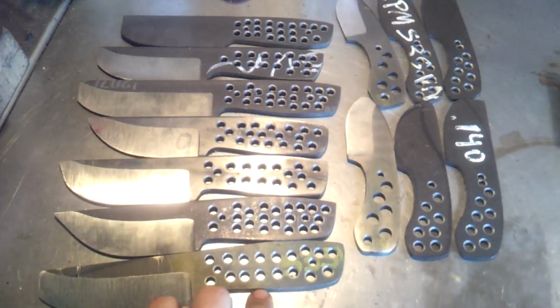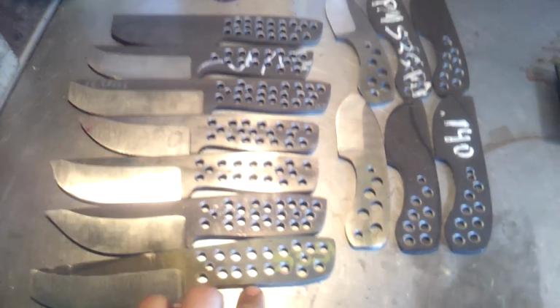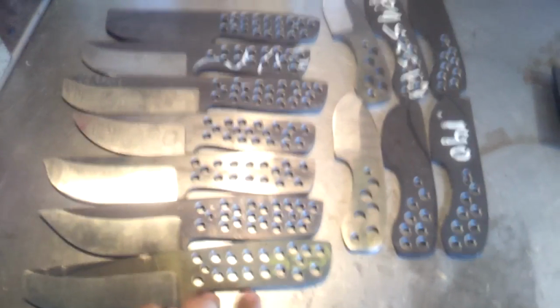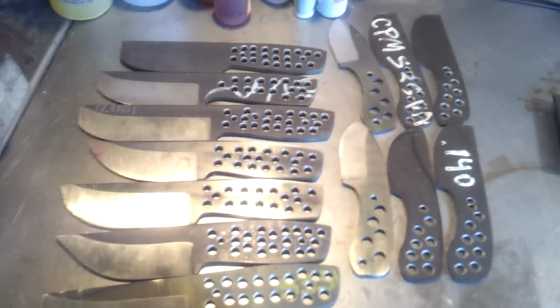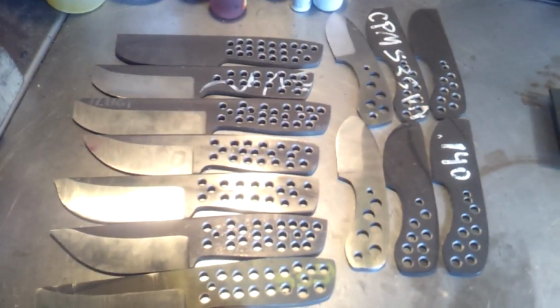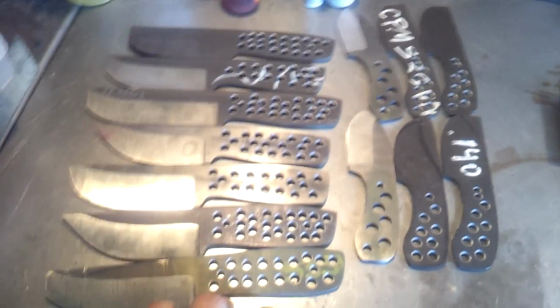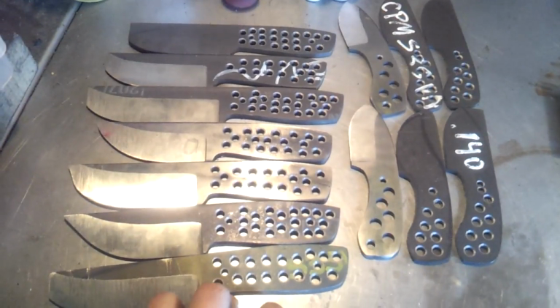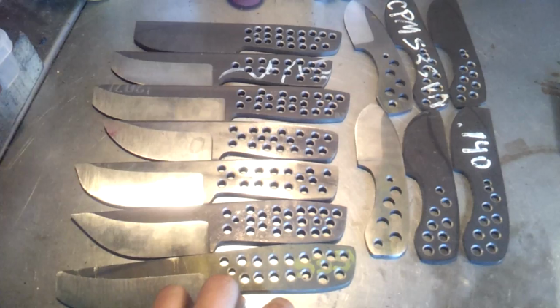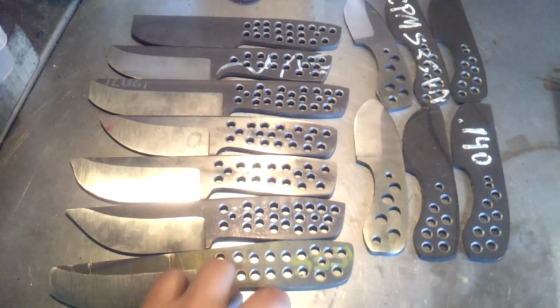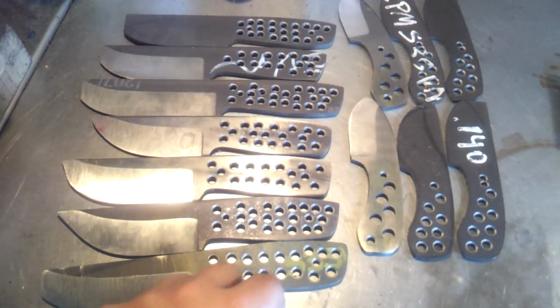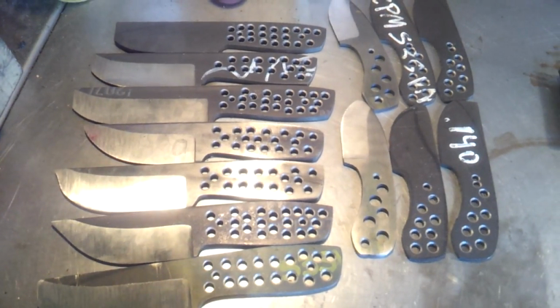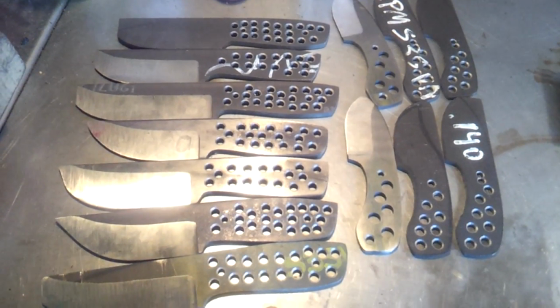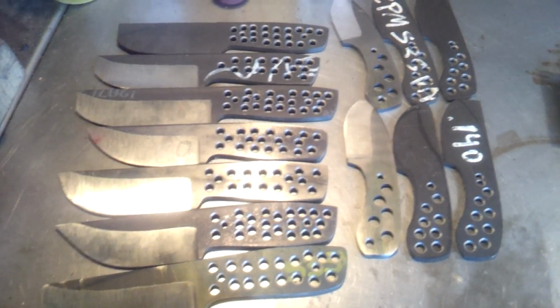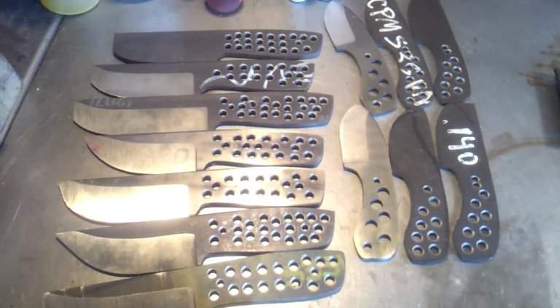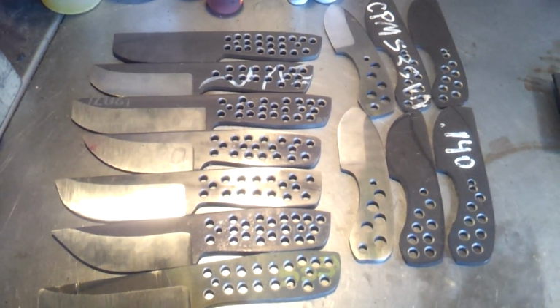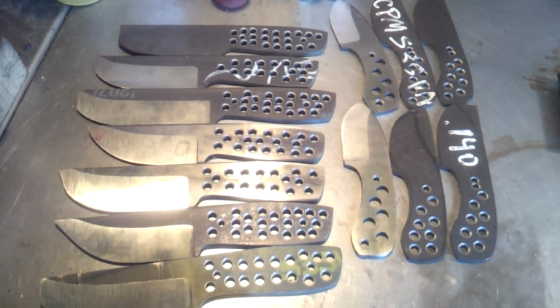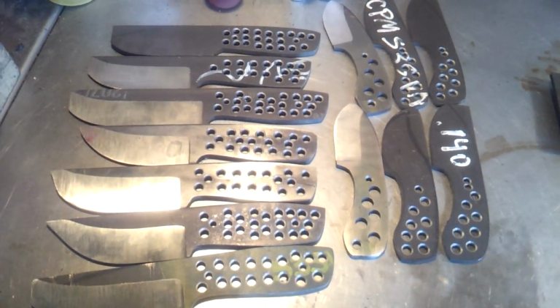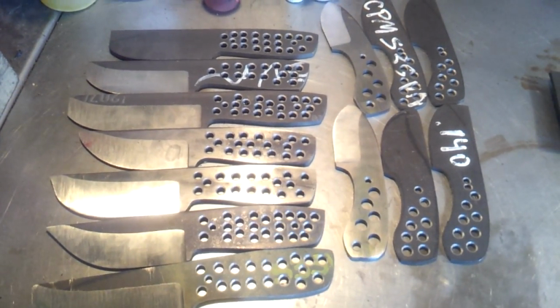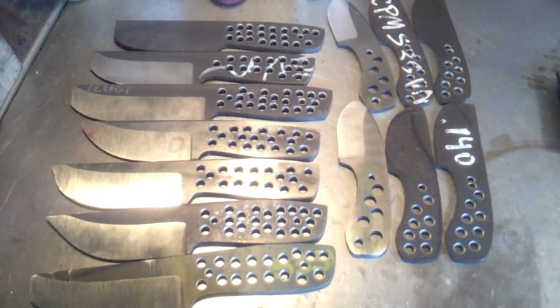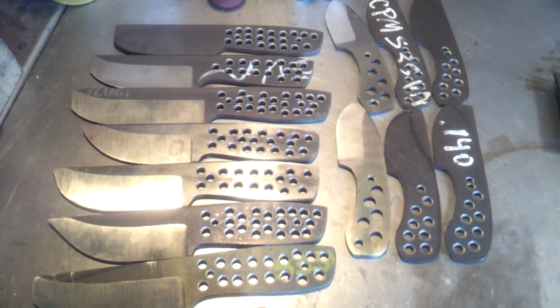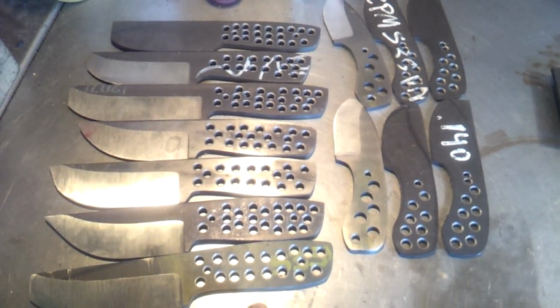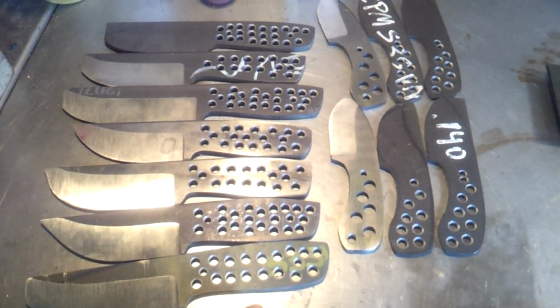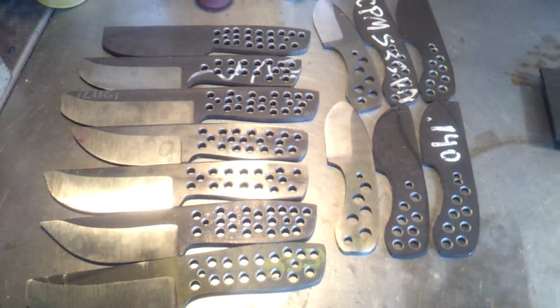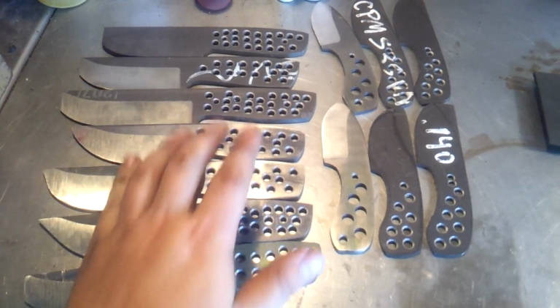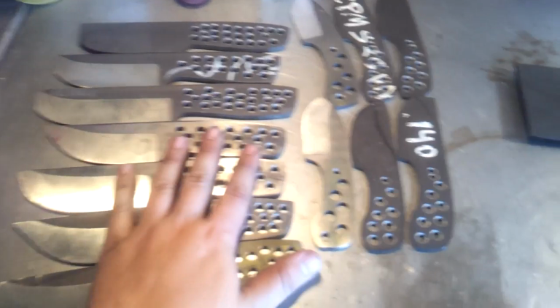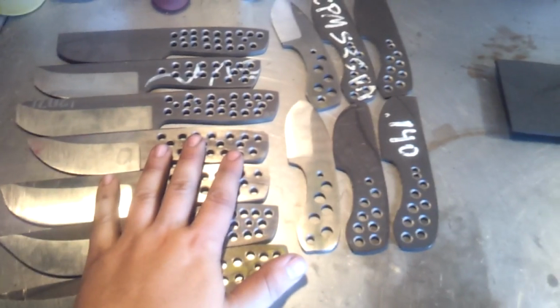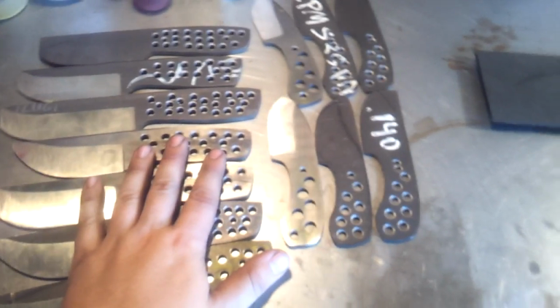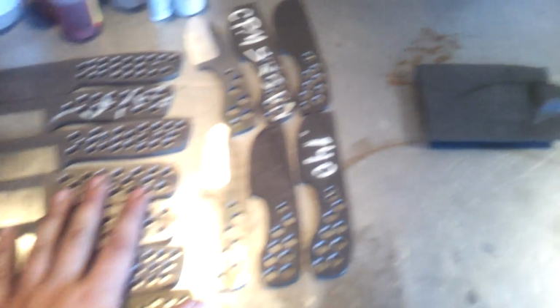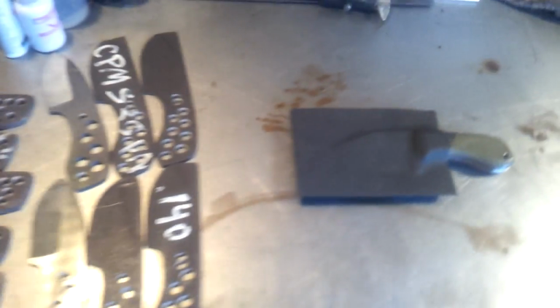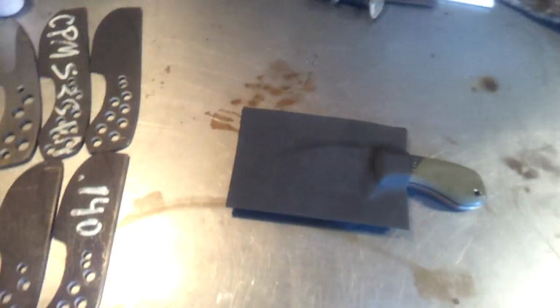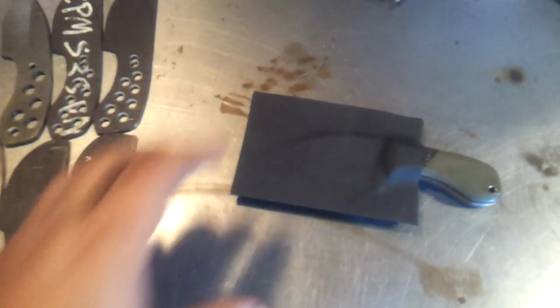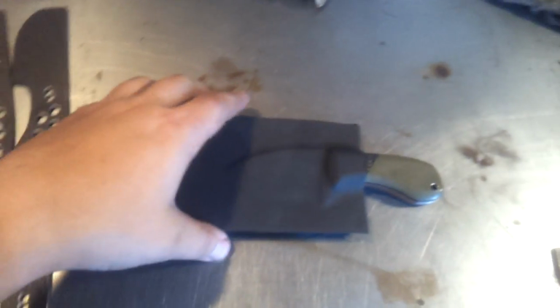These will hopefully go to heat treat on Friday. I've never used this service before for heat treat, so I'm hoping it's no more than a couple of weeks maximum before they're ready to get picked up.